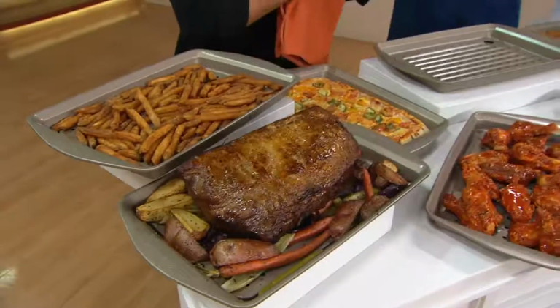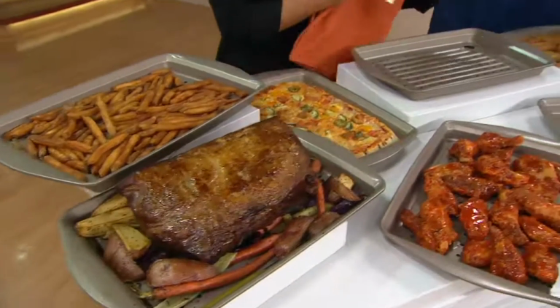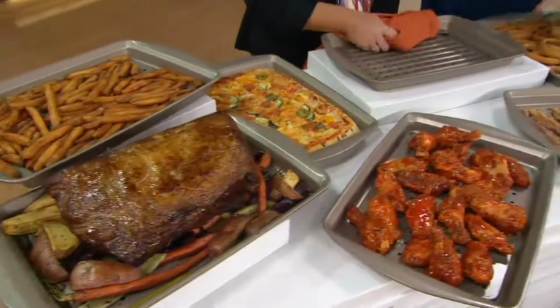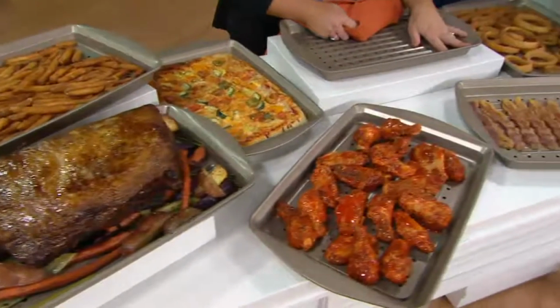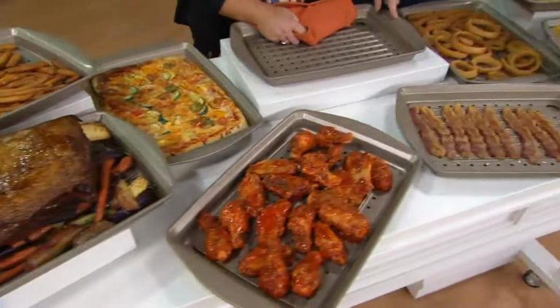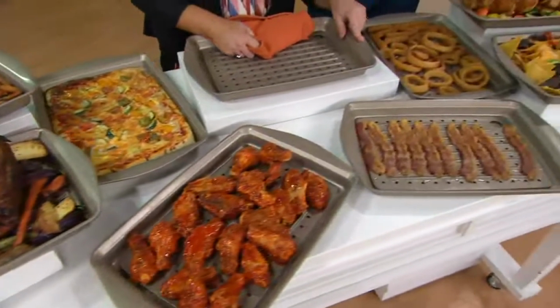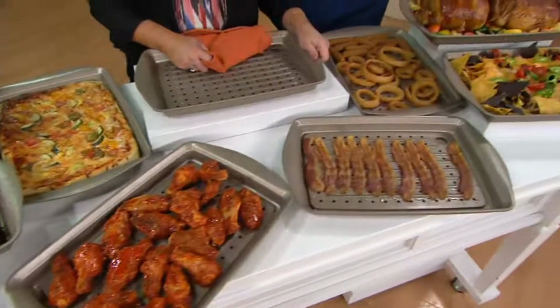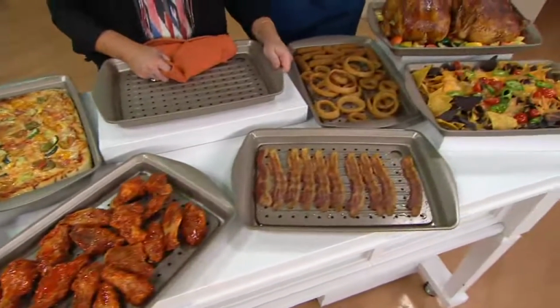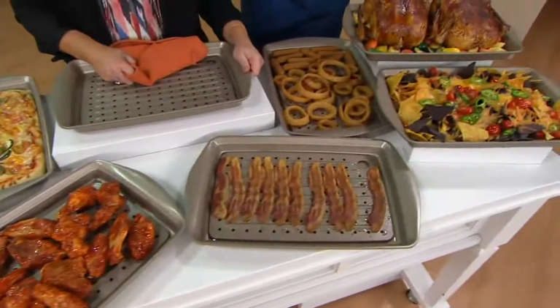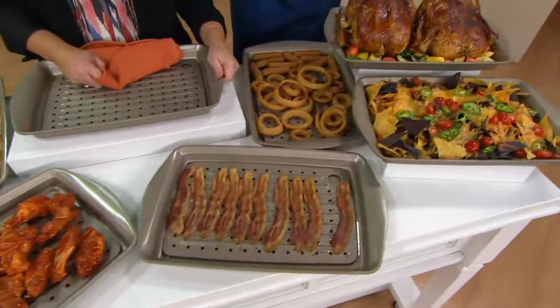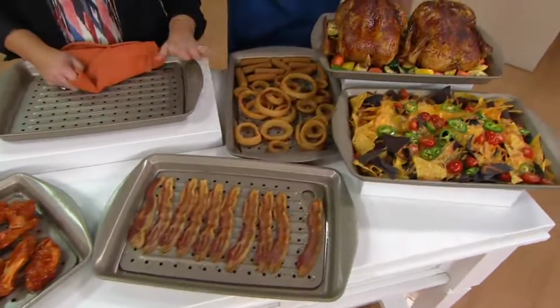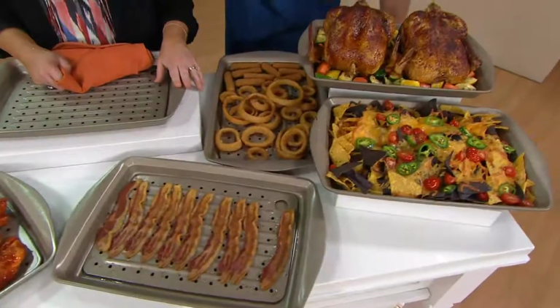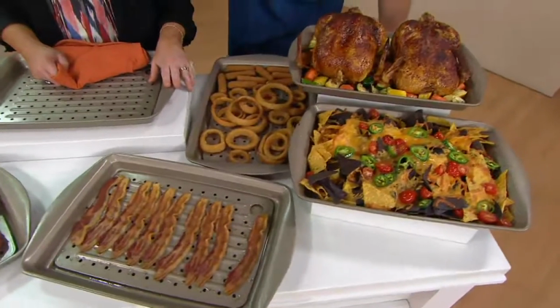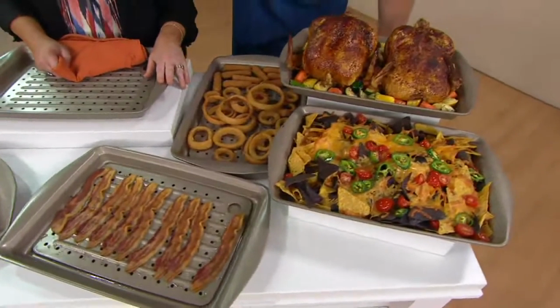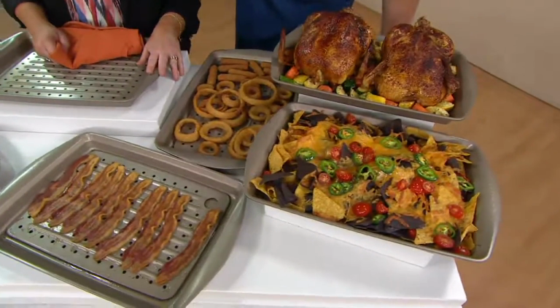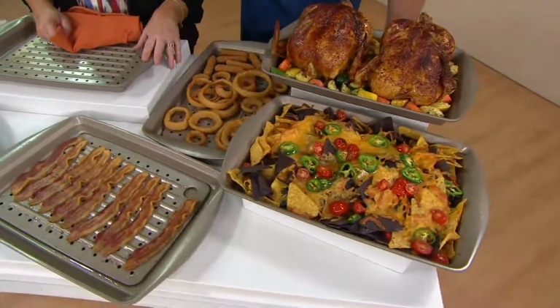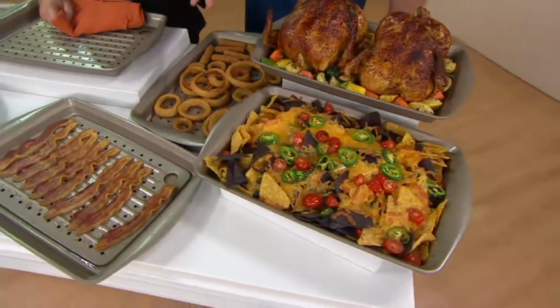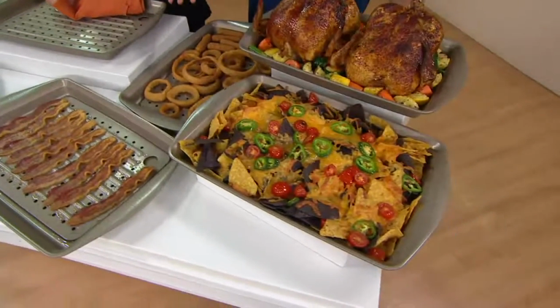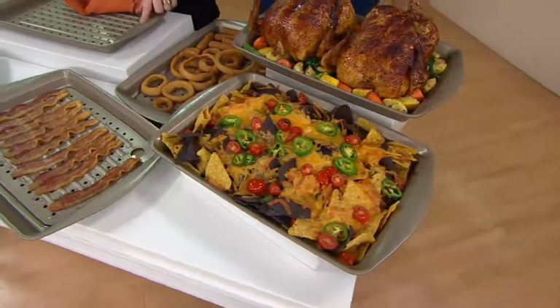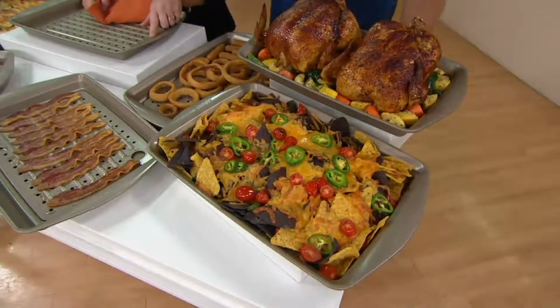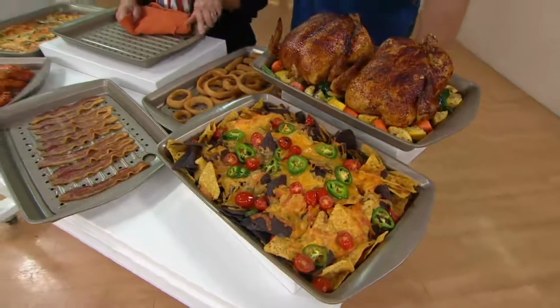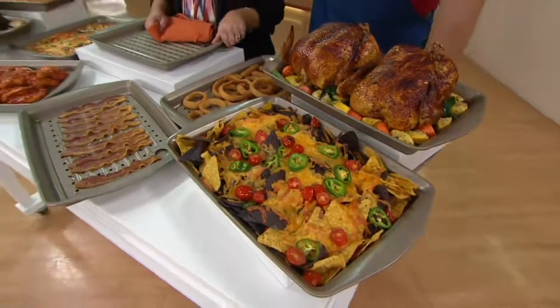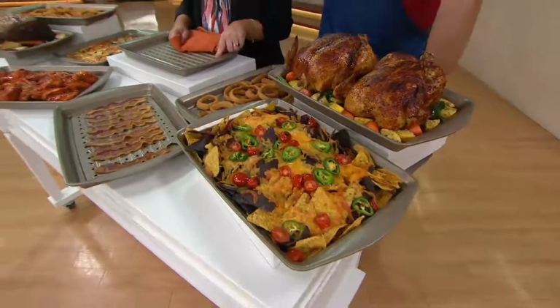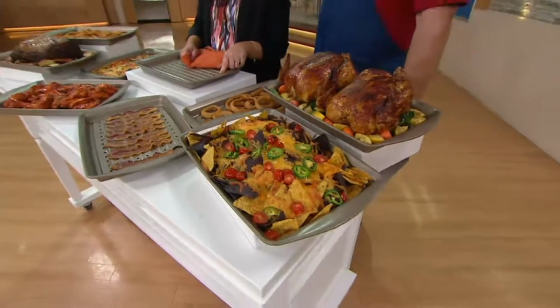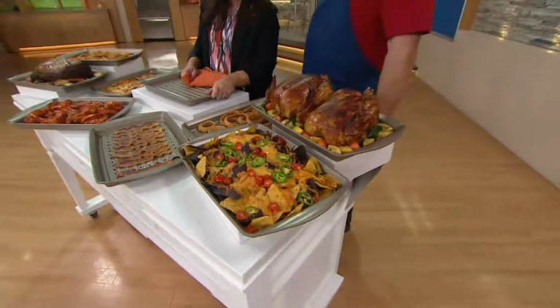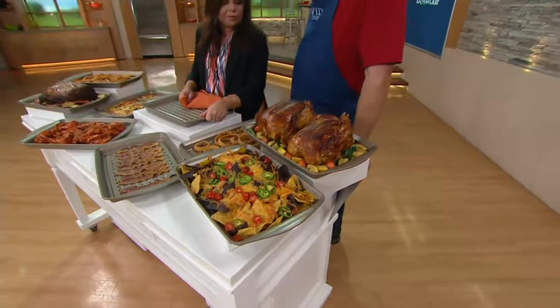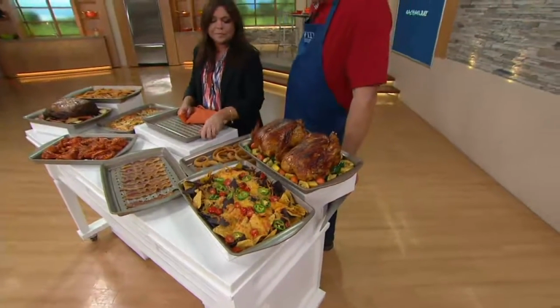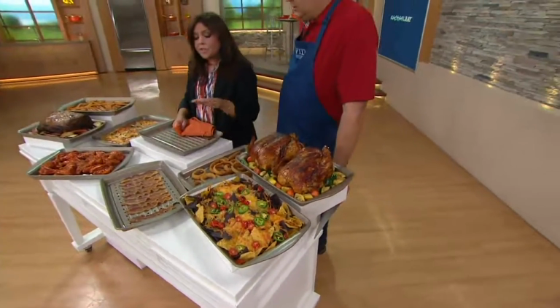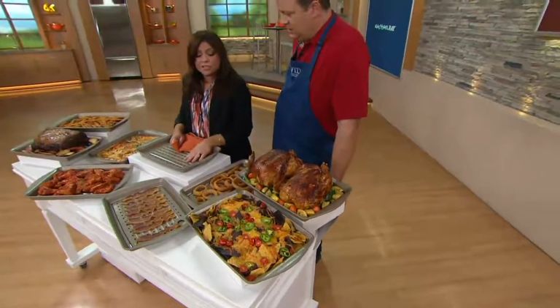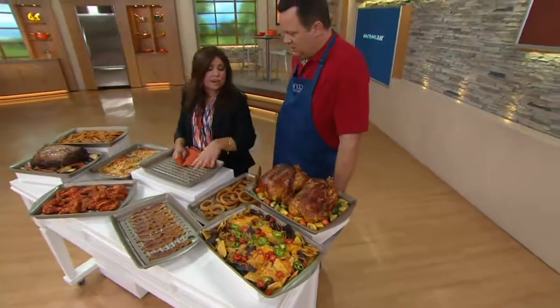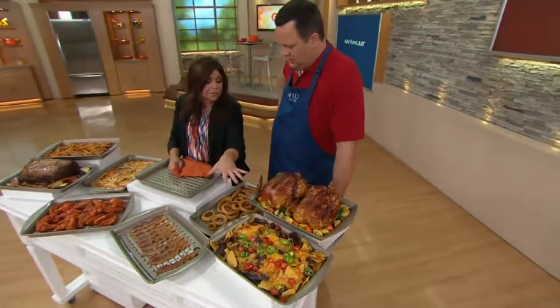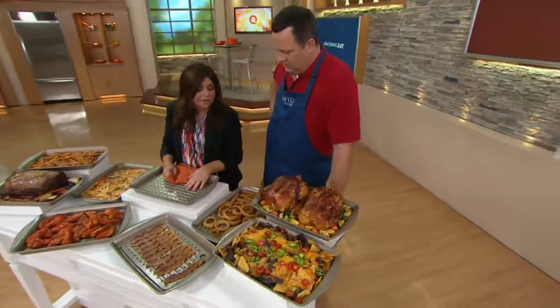Even if you're just making nachos — these don't have our silicone handles on them, it's just a straight up metal baking sheet — so it can go under the broiler, of course. With silicone, you can't put it under the broiler because it will melt and you have to cover it with foil. So this is great if you love to make nachos.